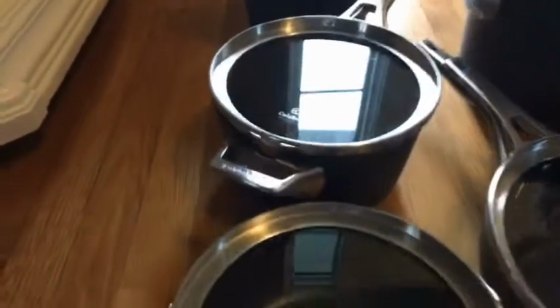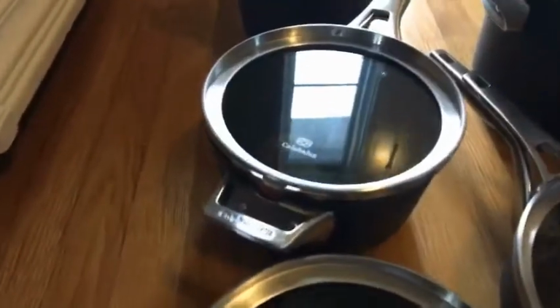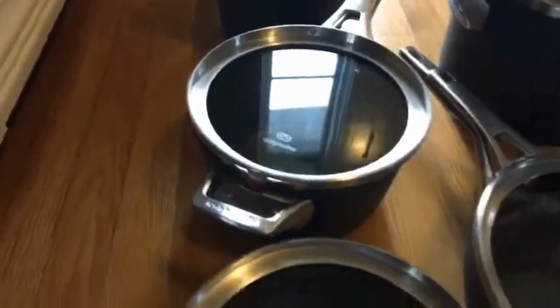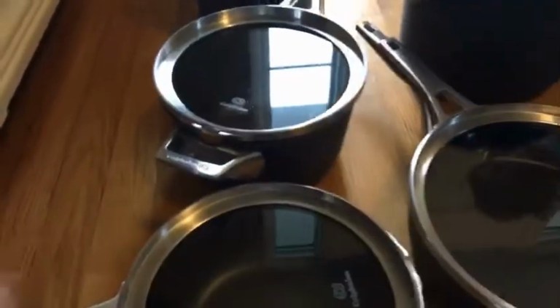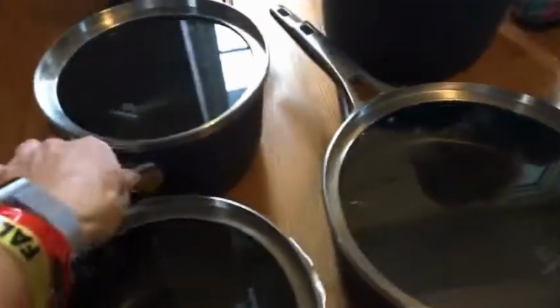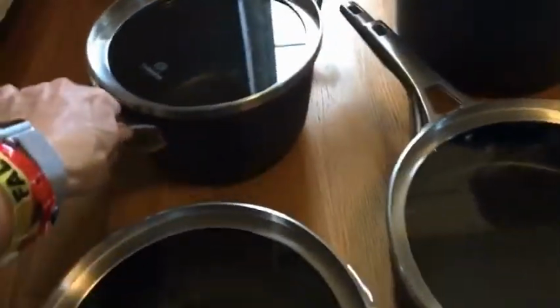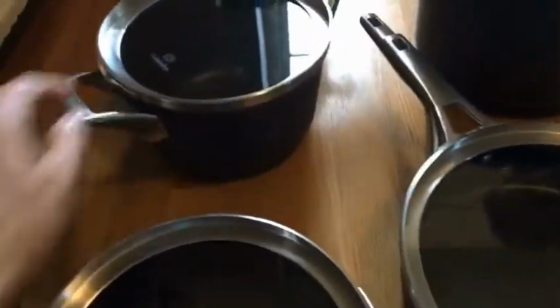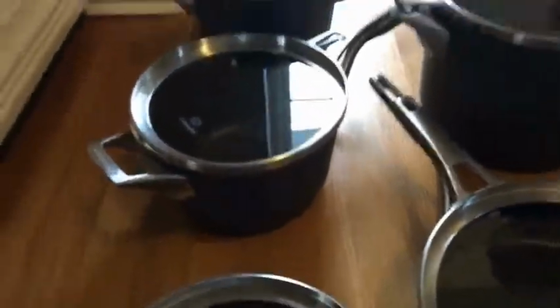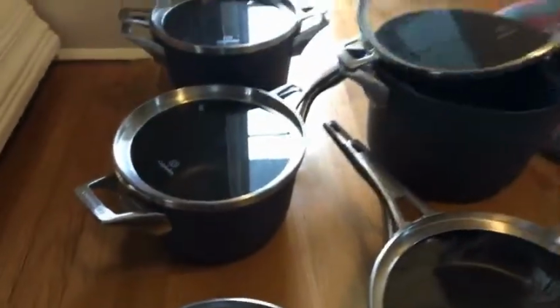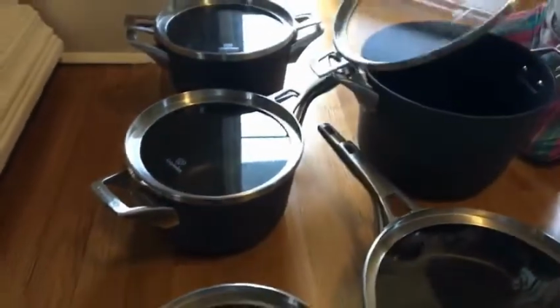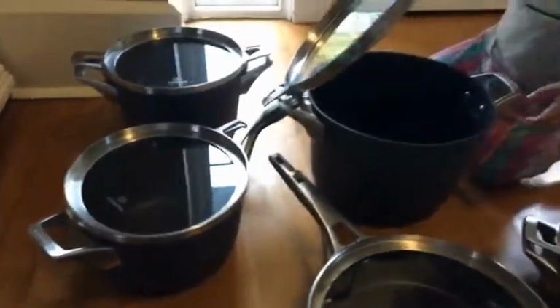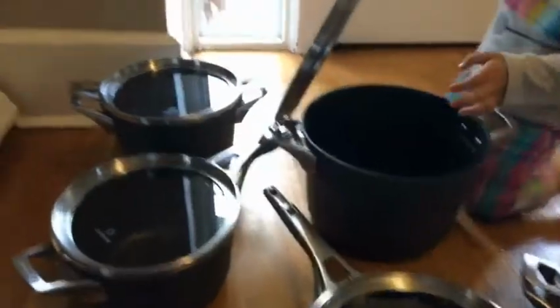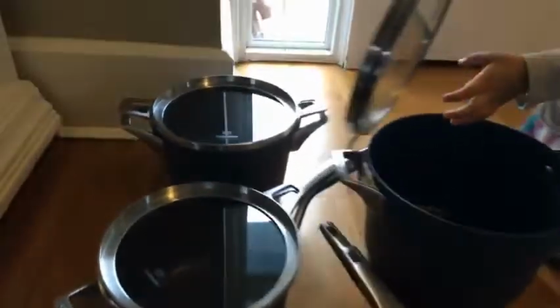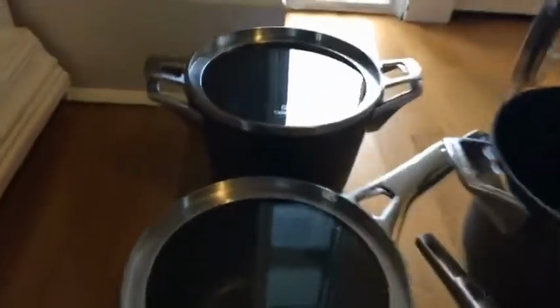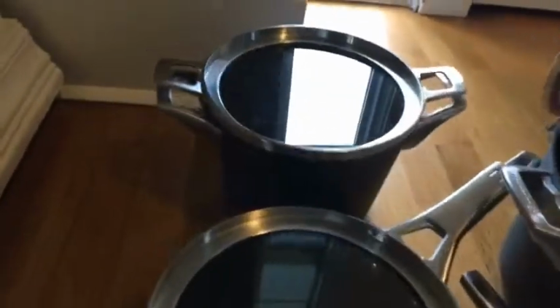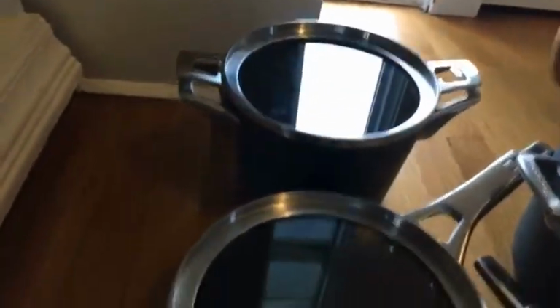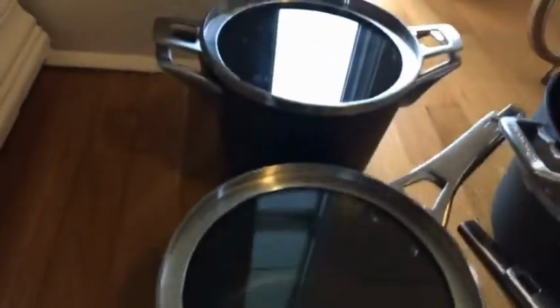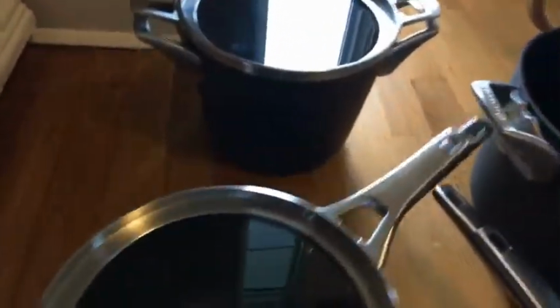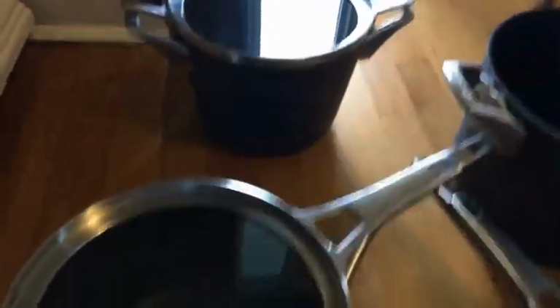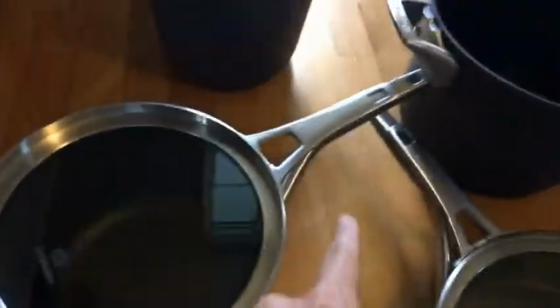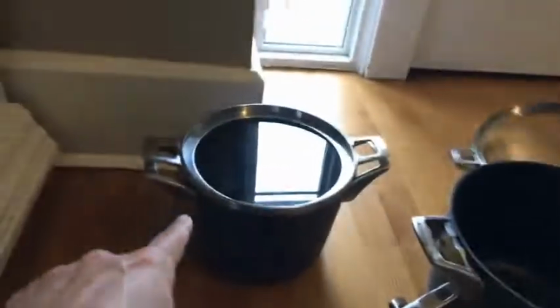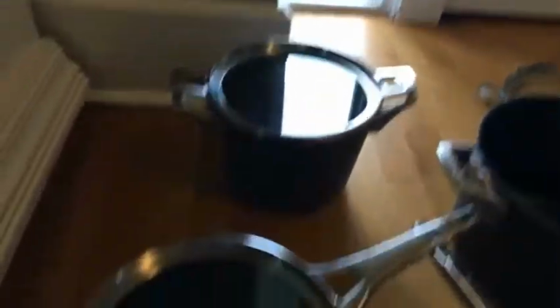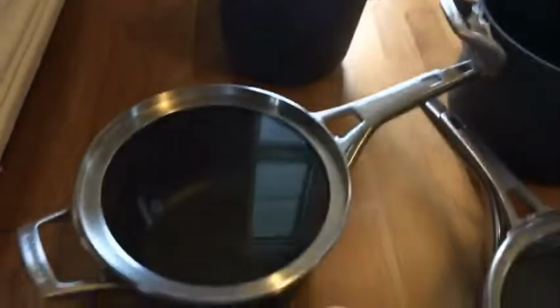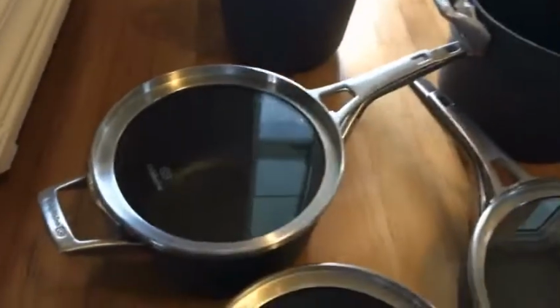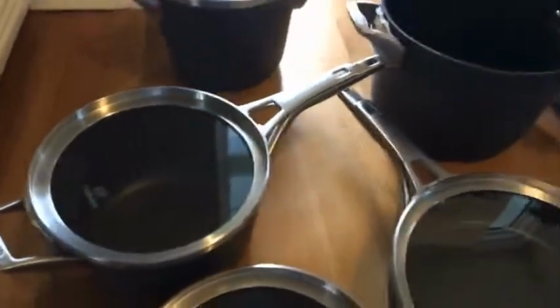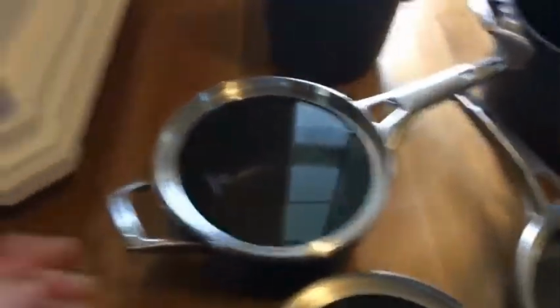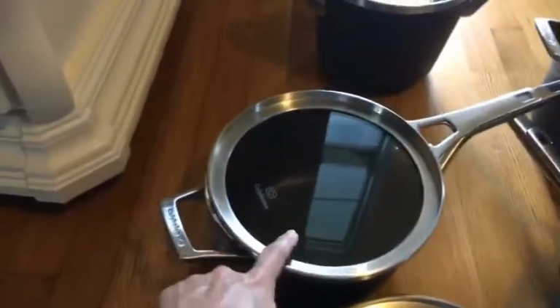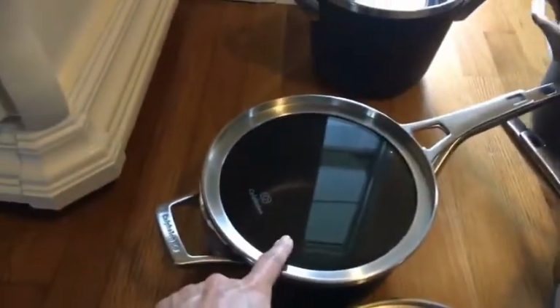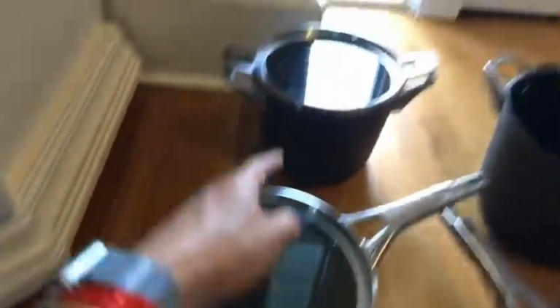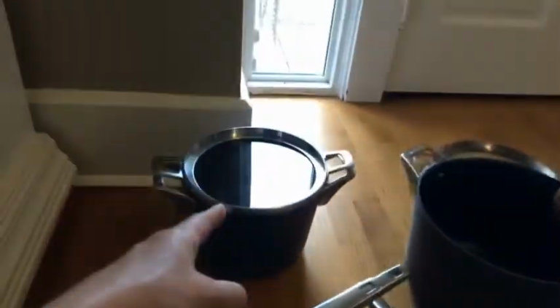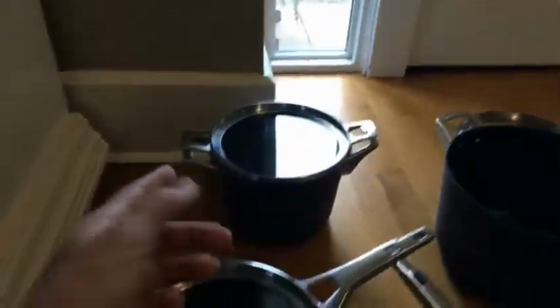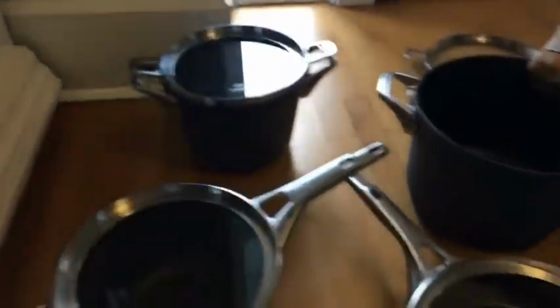Then you get a deeper saucepan in the small and an even deeper saucepan. This one has a handle and that one does not. I think some of these are kind of repetitive — I could probably do without this one and just have that one and be fine.